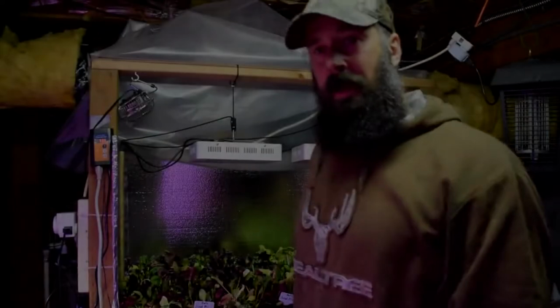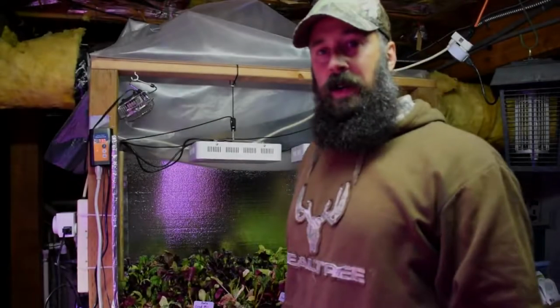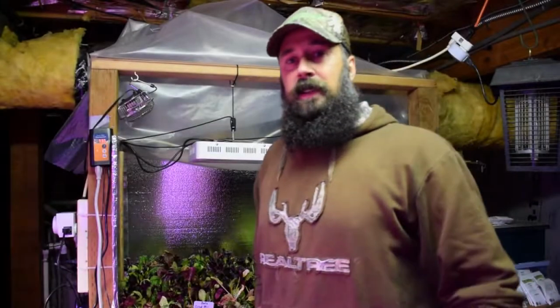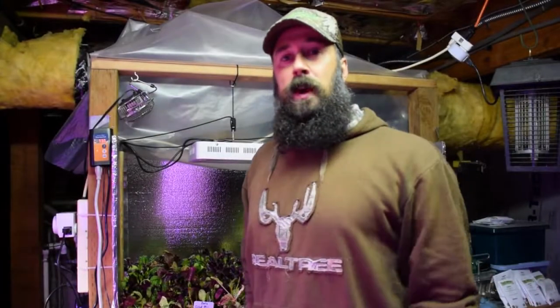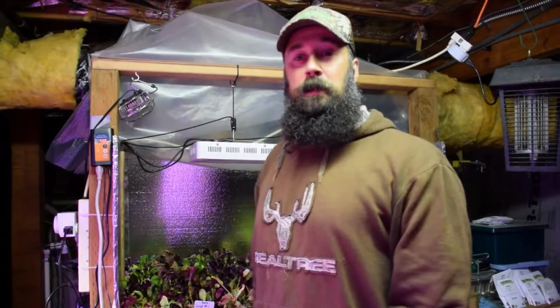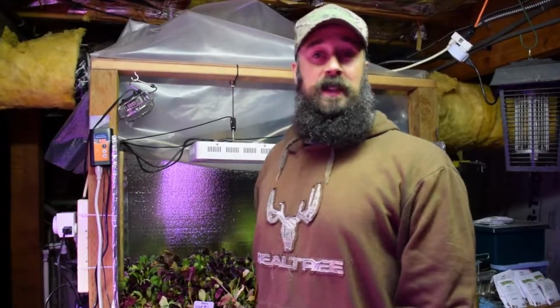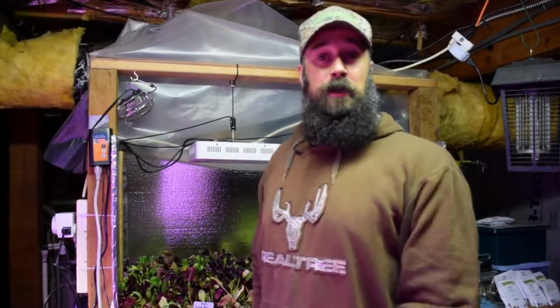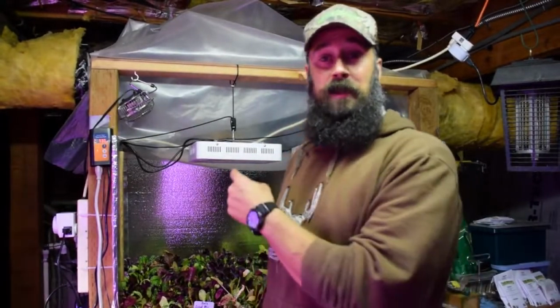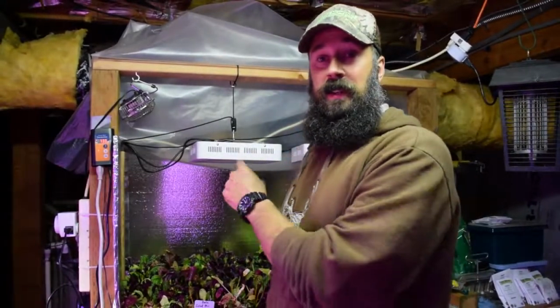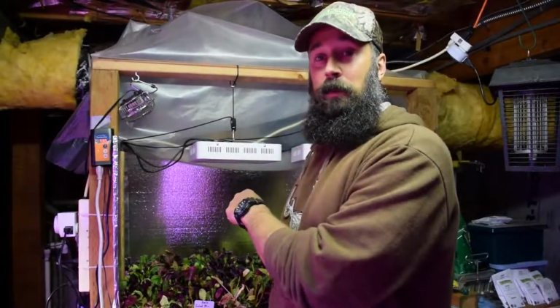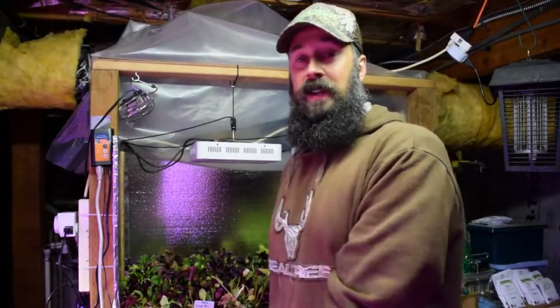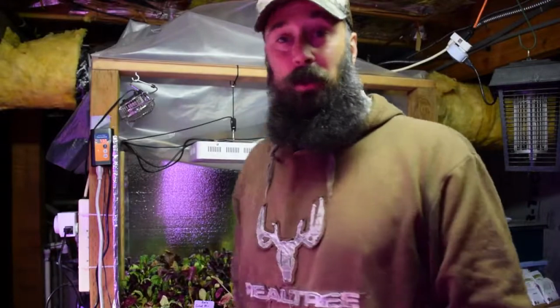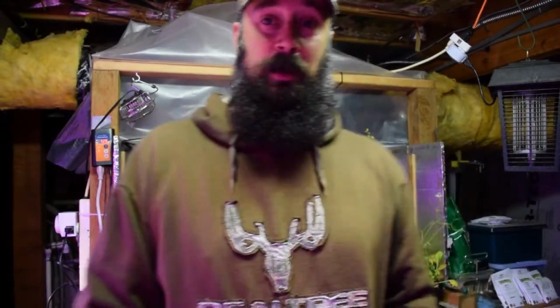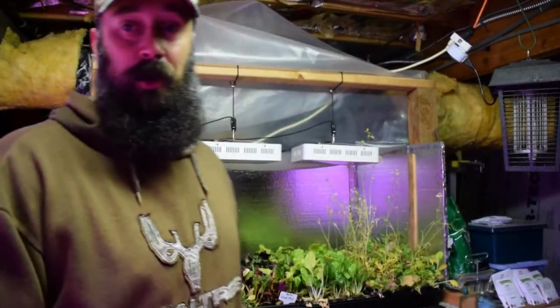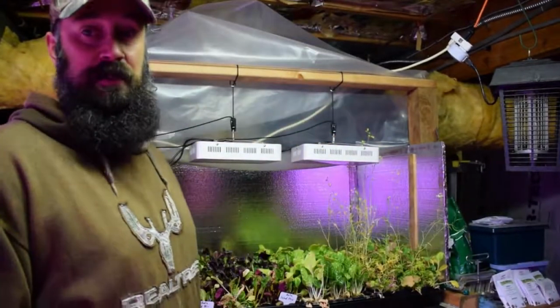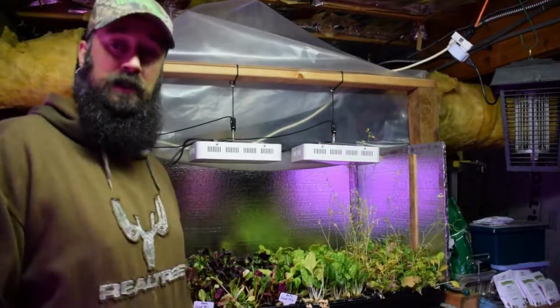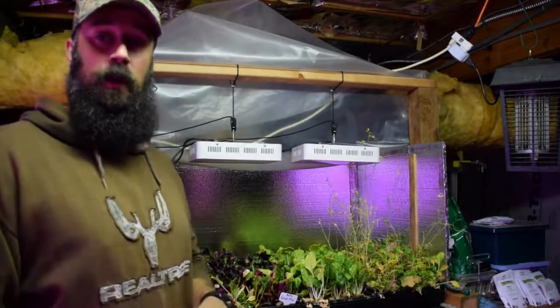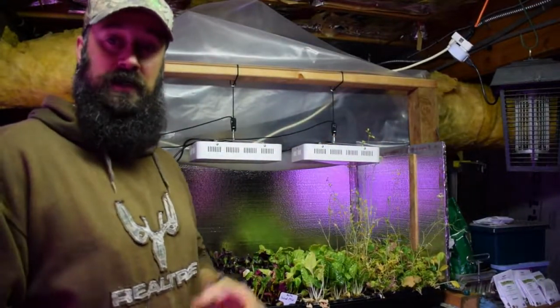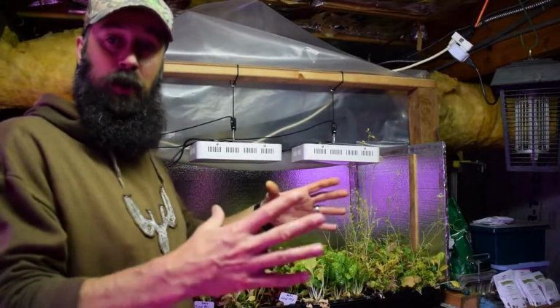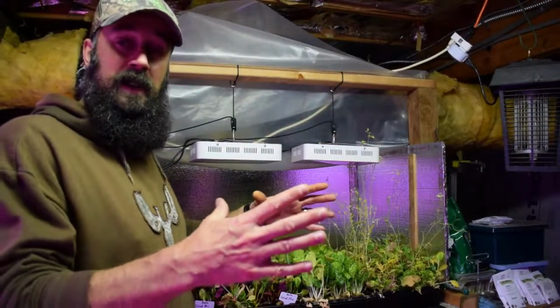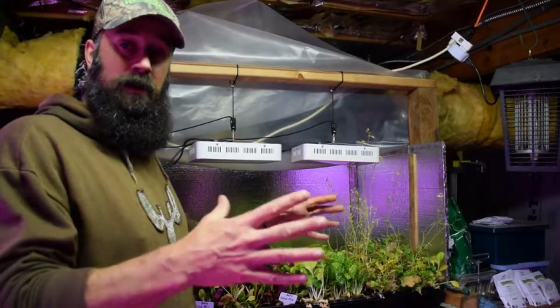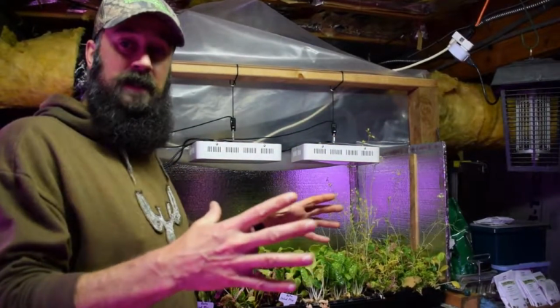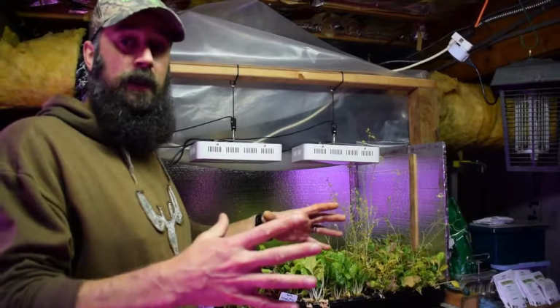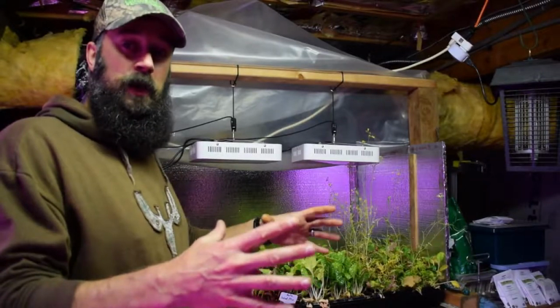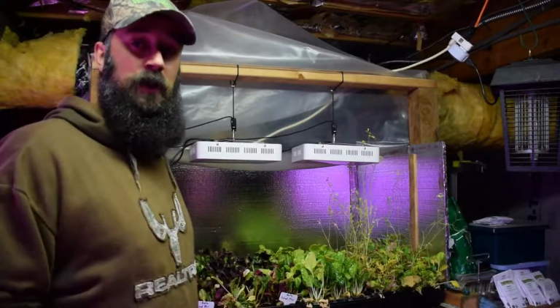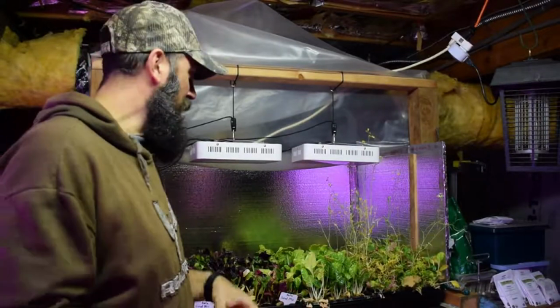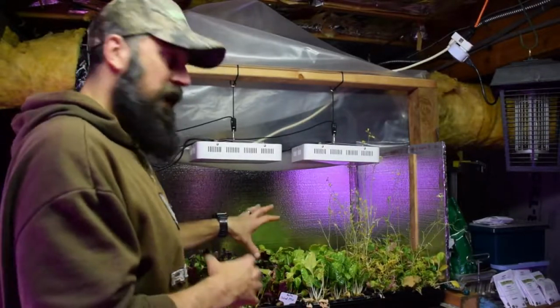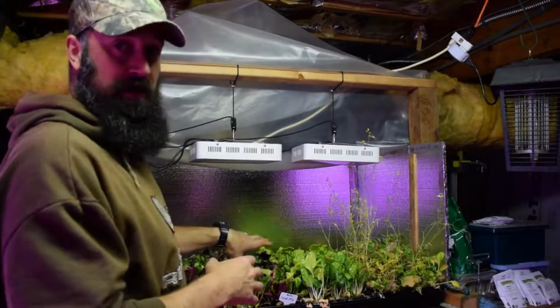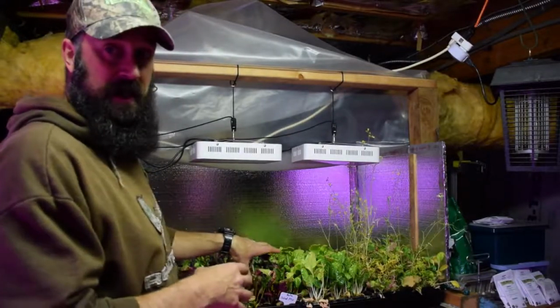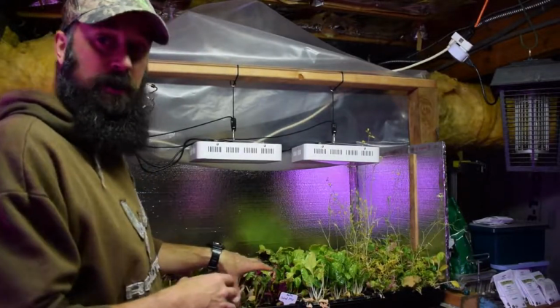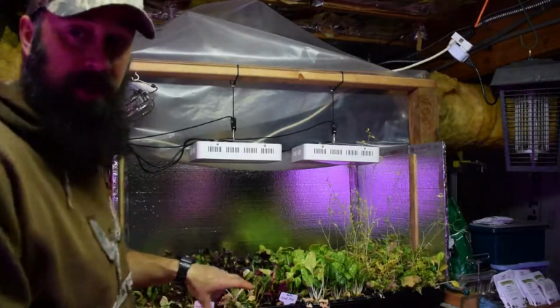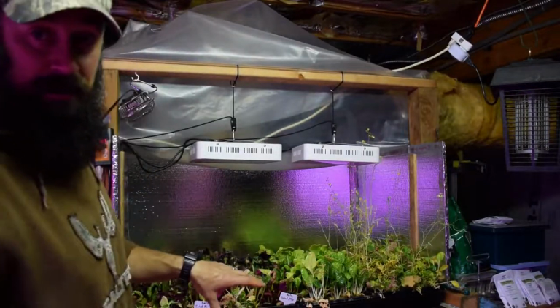Hey everybody, this is Brian from P&B Homesteading. Time for the update for the salad bar area. This is where we got most of our greens for this week's video where I show a salad bowl full of salad, so you'll kind of know where these greens came from if you look at last week's video.